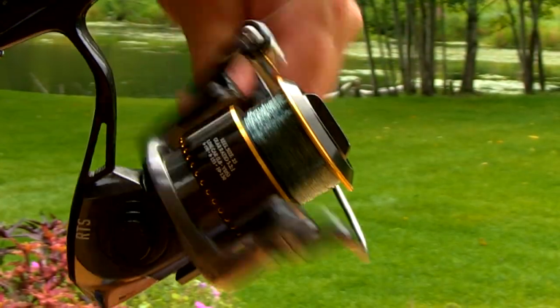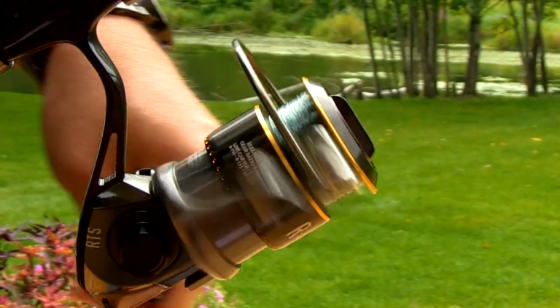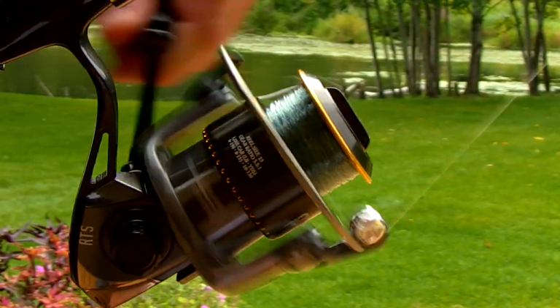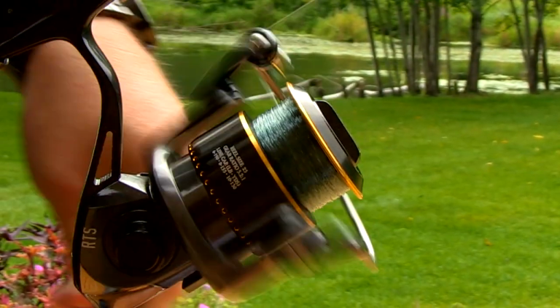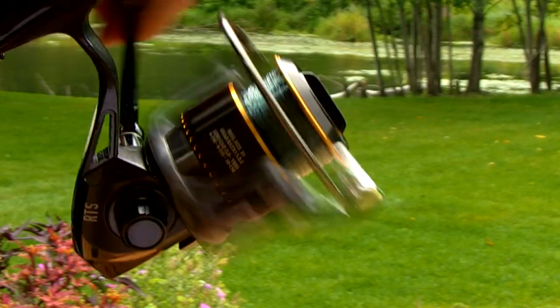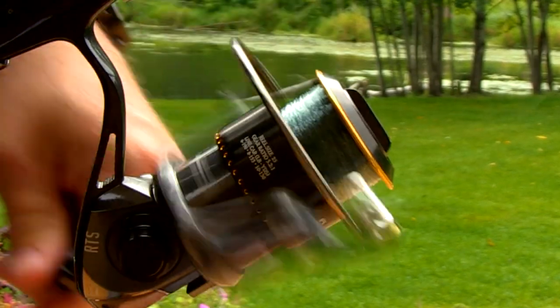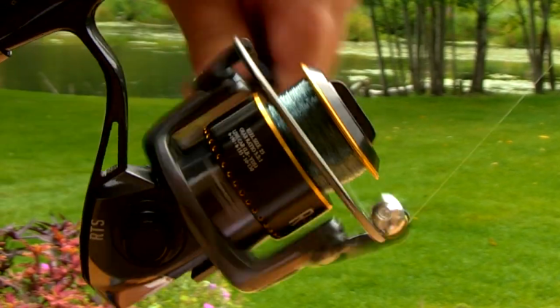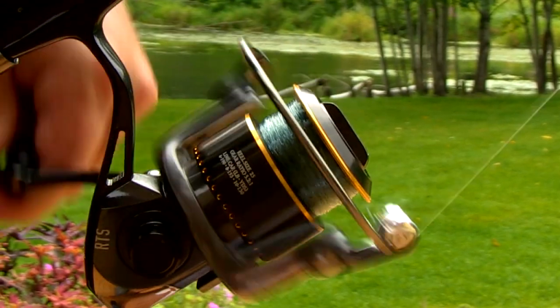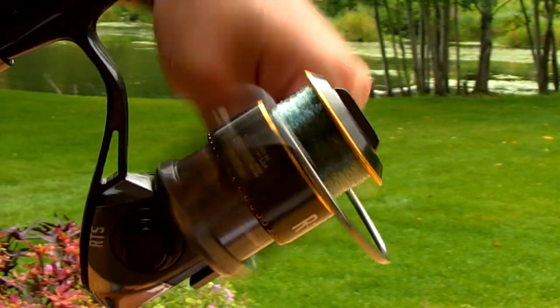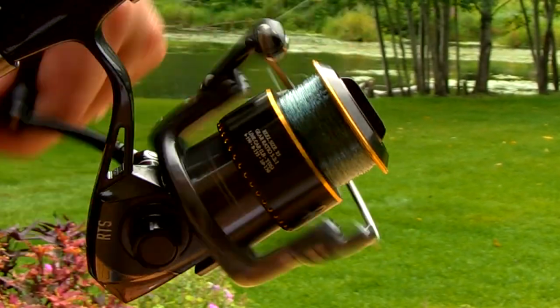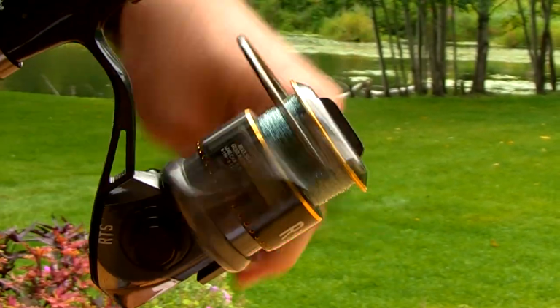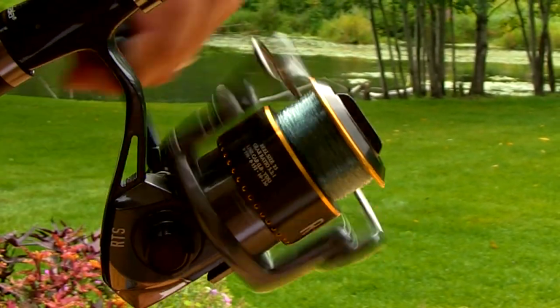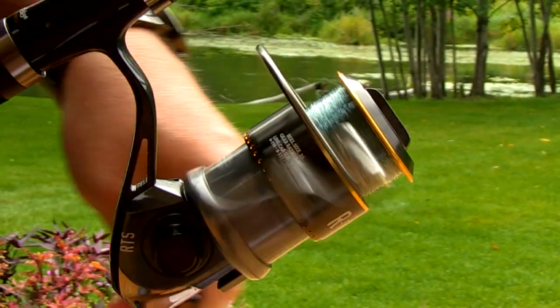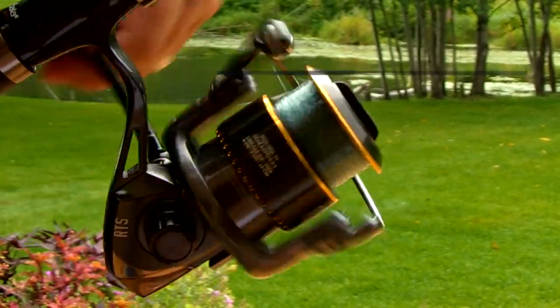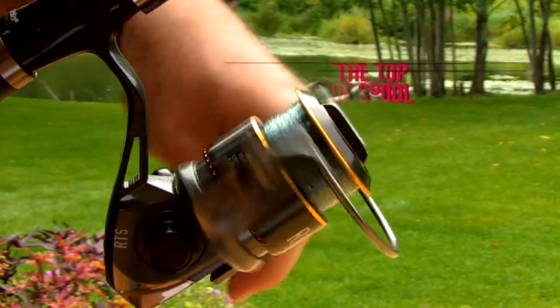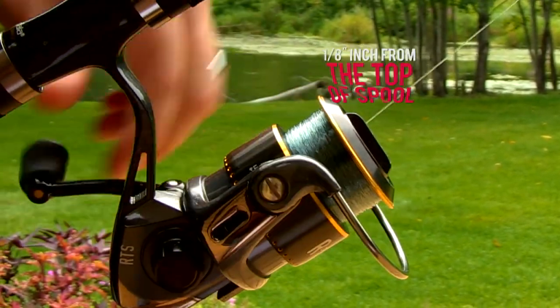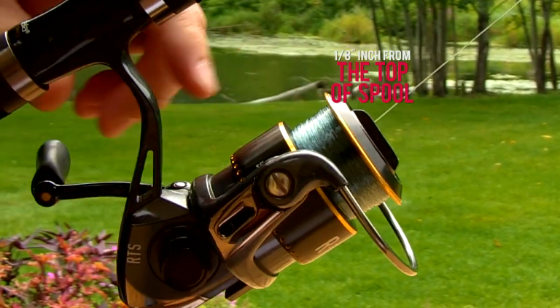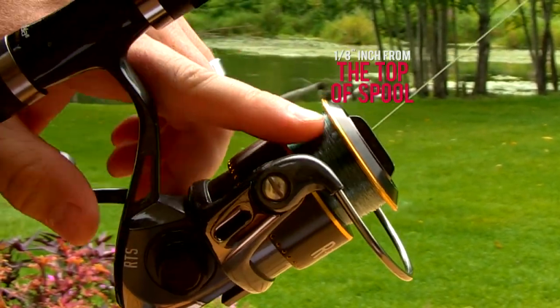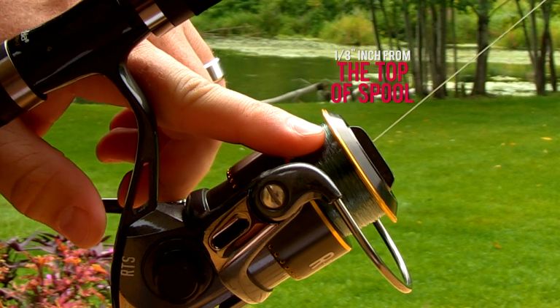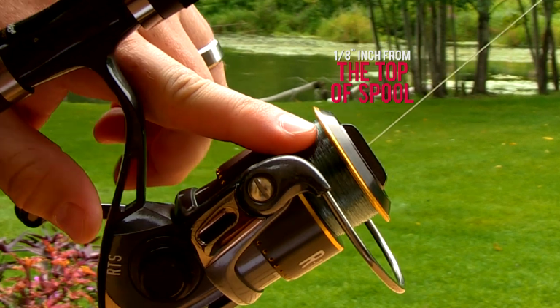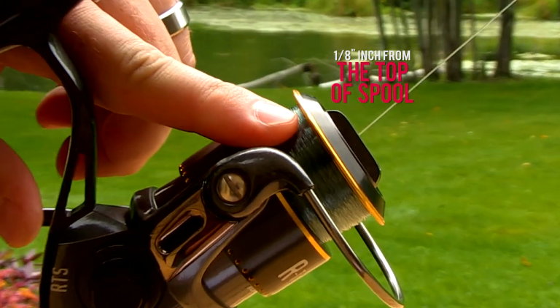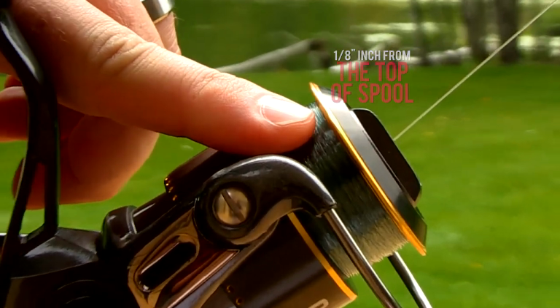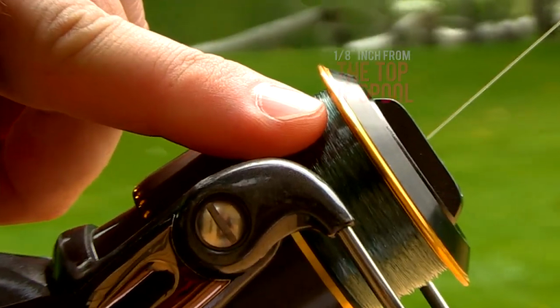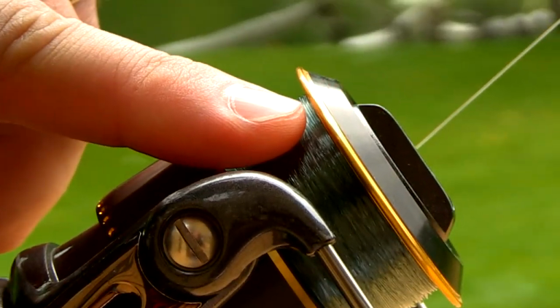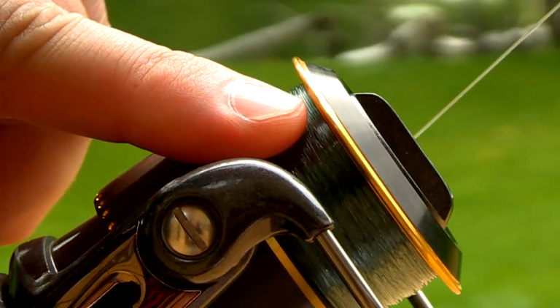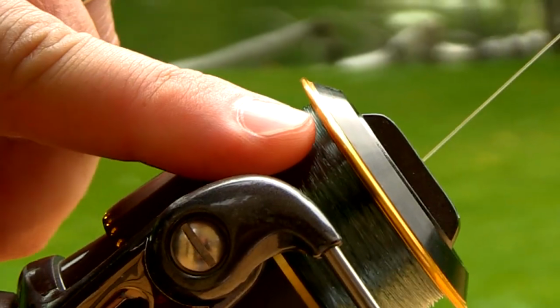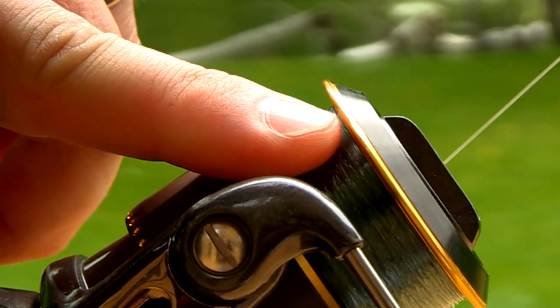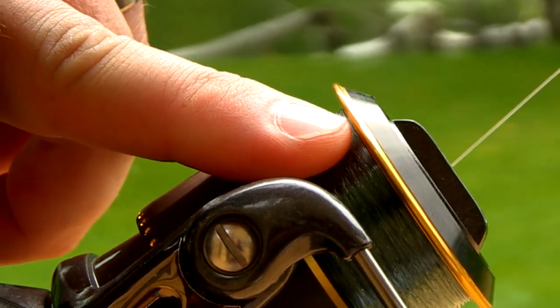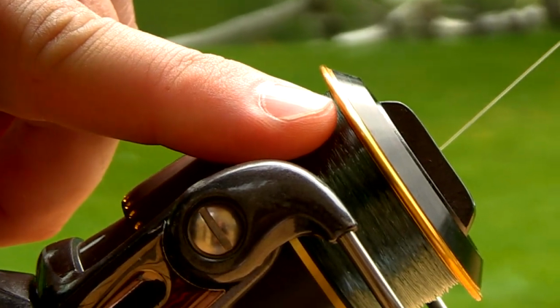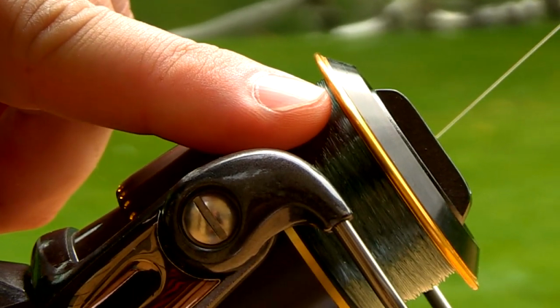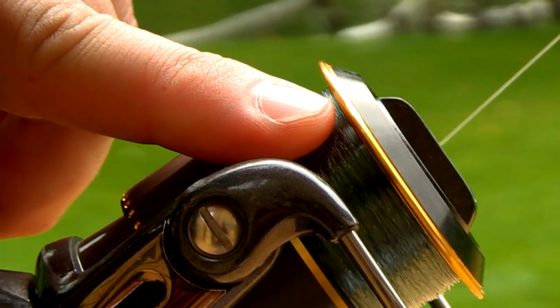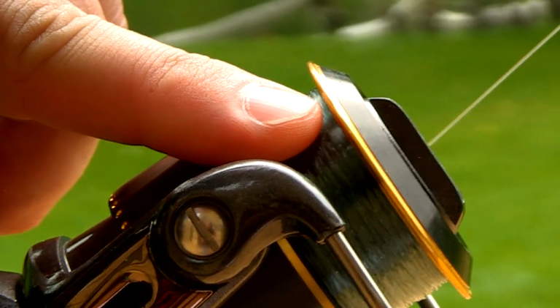Now all you have to do is keep spooling until you get to one eighth below the rim of the spool. What that does is it prevents wind knots and line twist as well. So it's very important not to over-spool your reel.